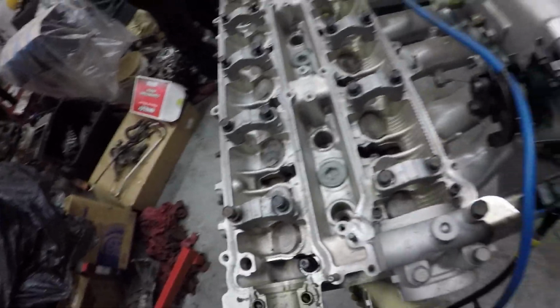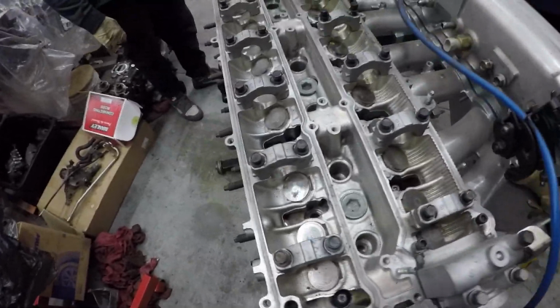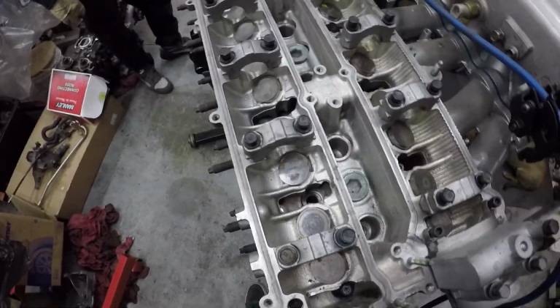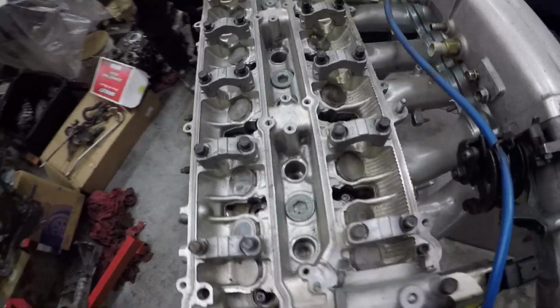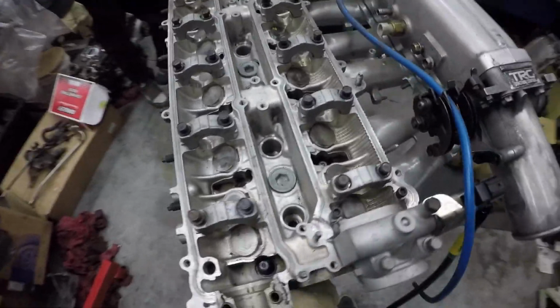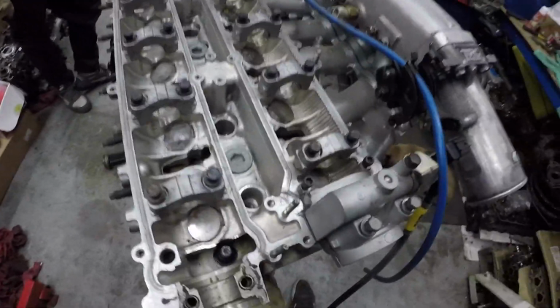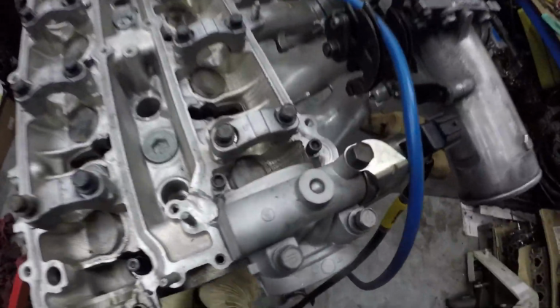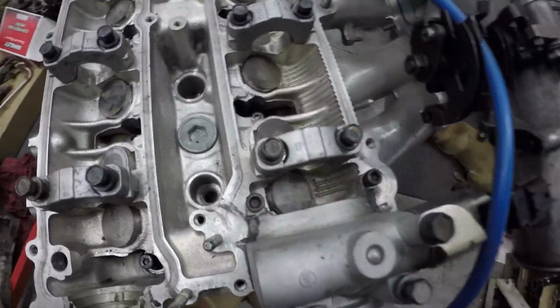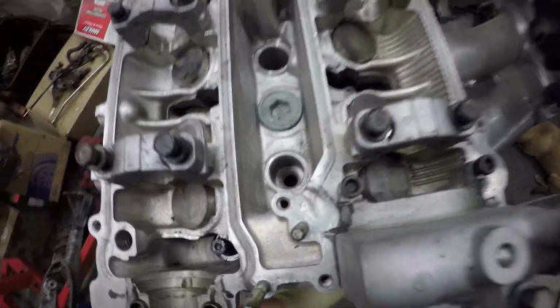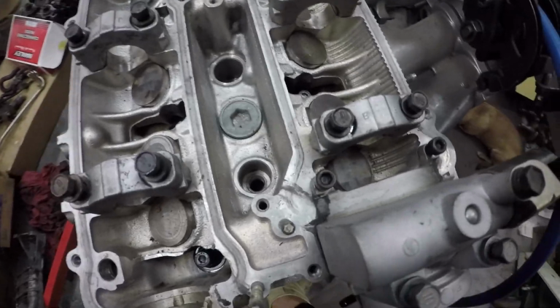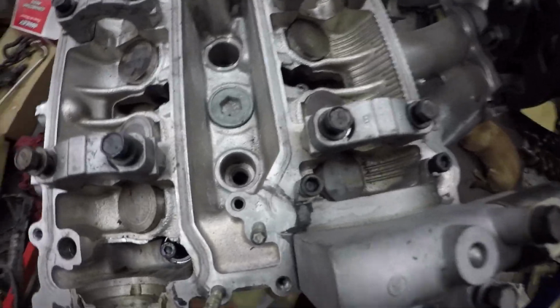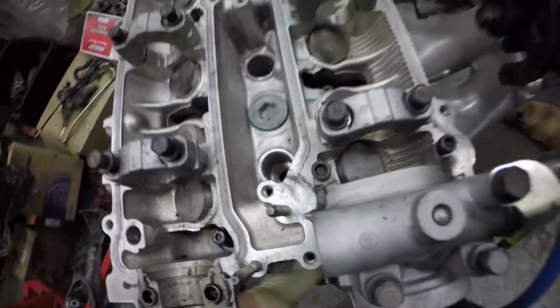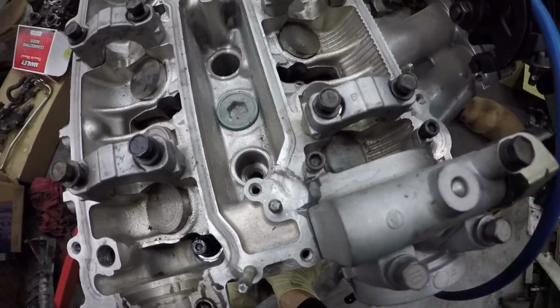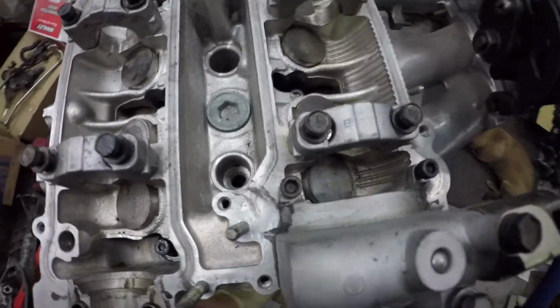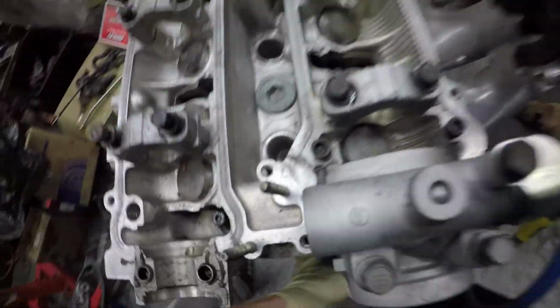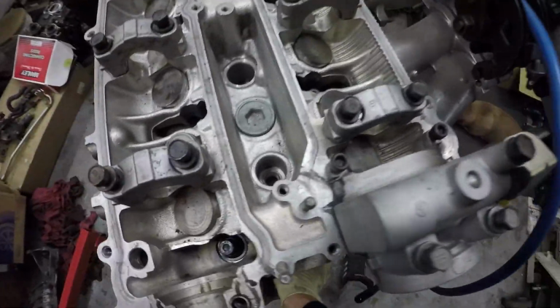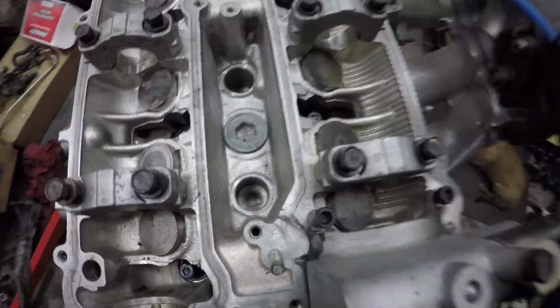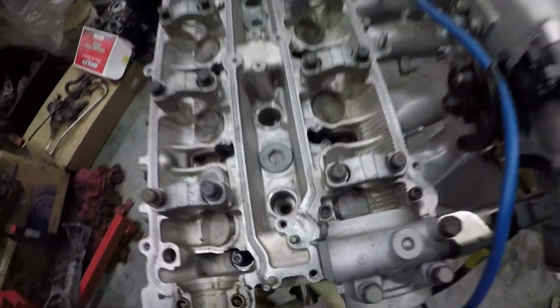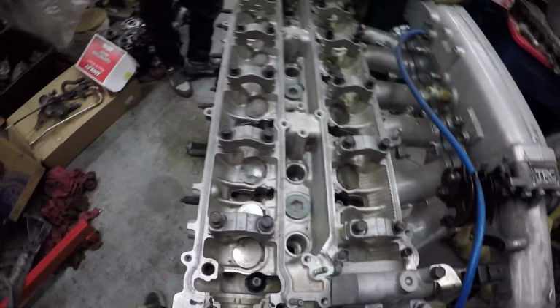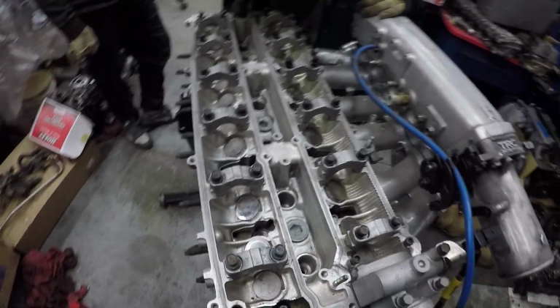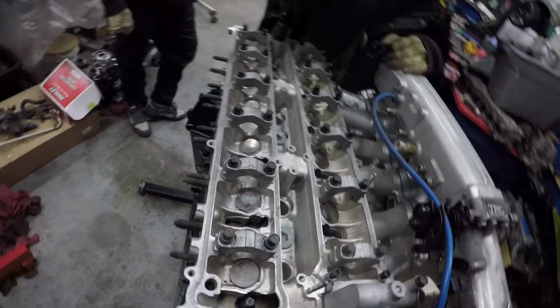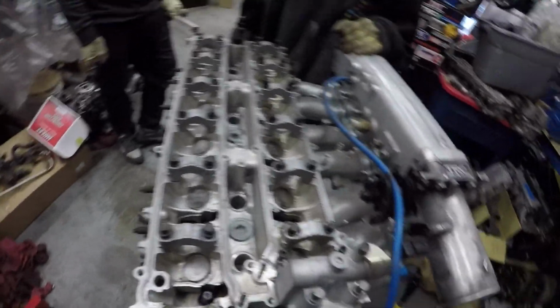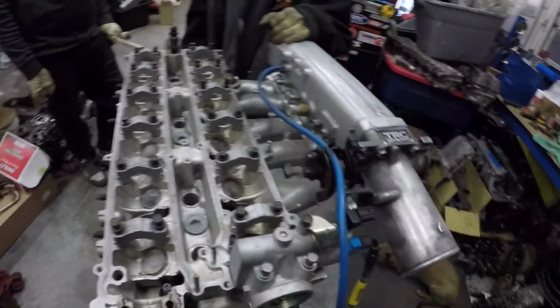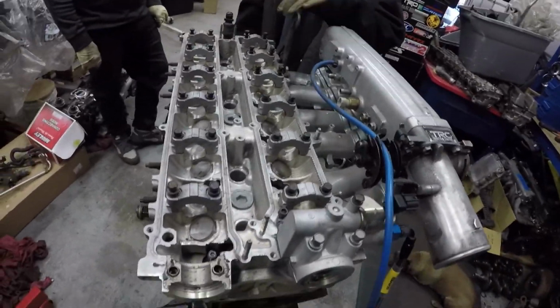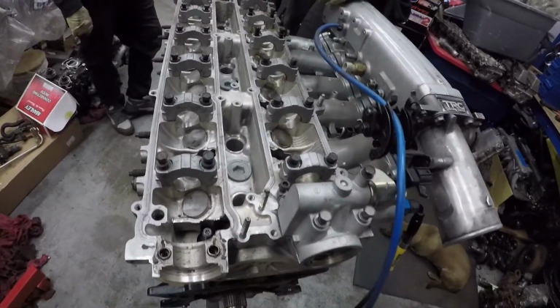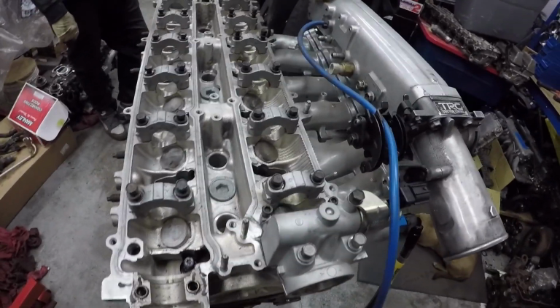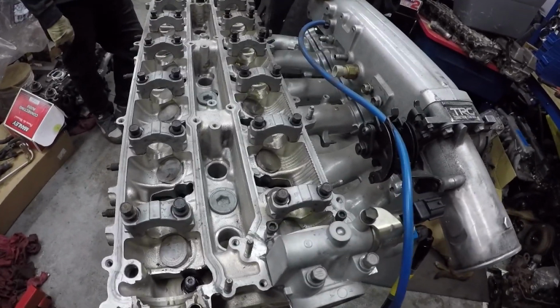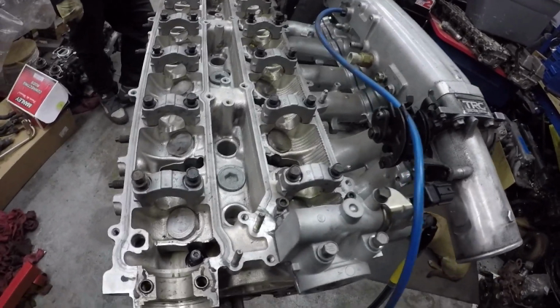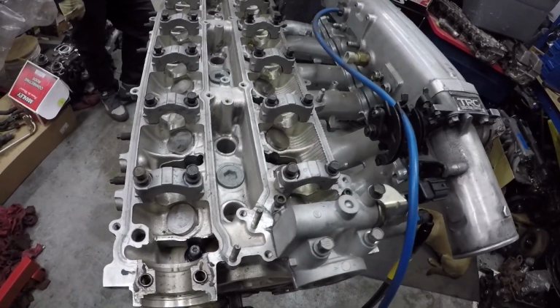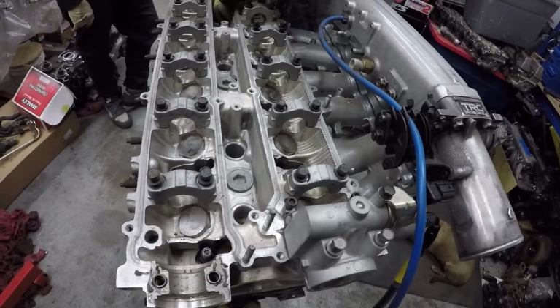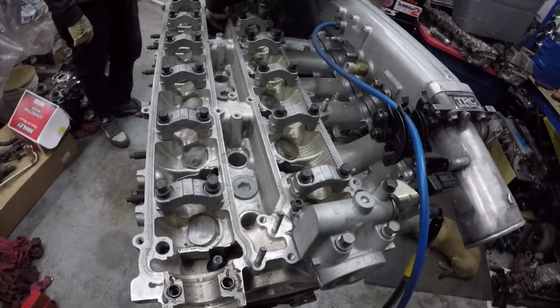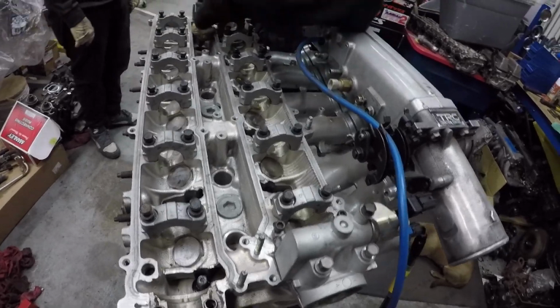Is that the sound of air blowing out, or is that the sound of the pistons touching? I should have put a little bit of clay on them. I can feel the air. Does it feel like 11-to-1? Yeah, it does.